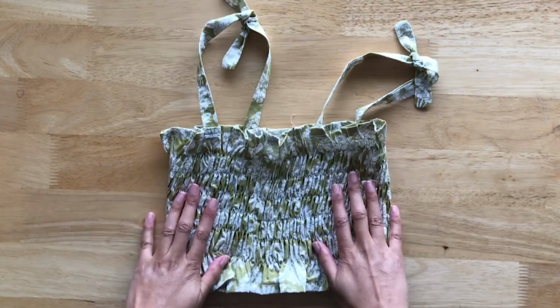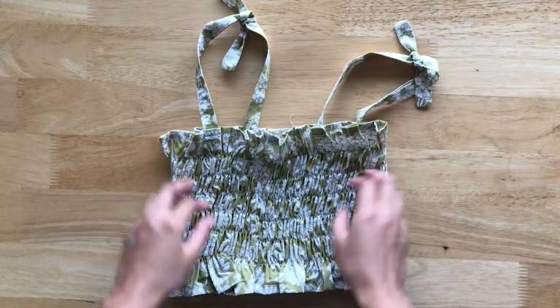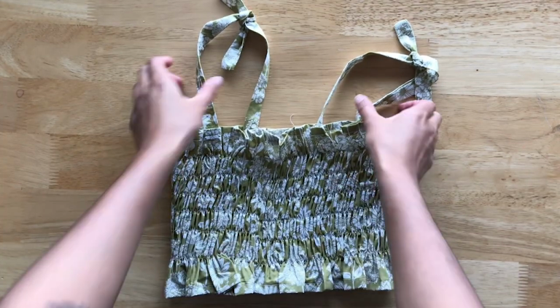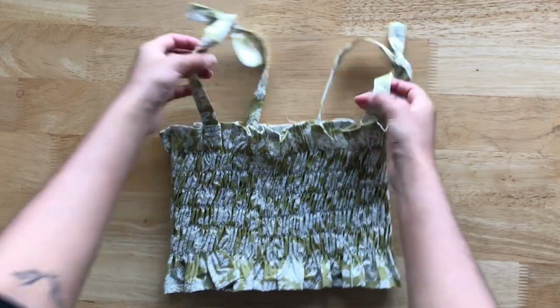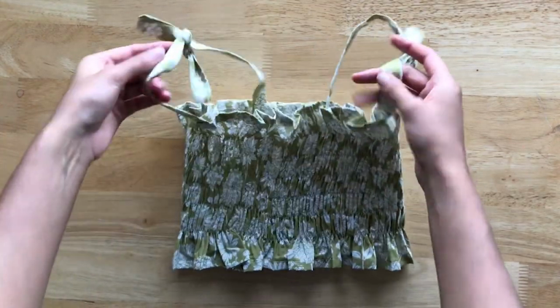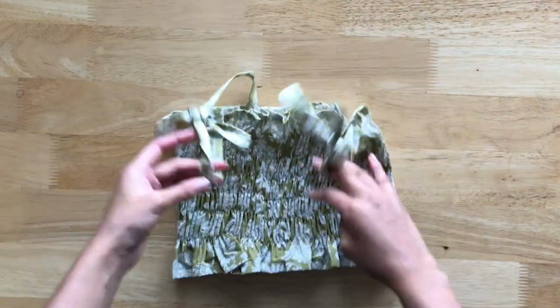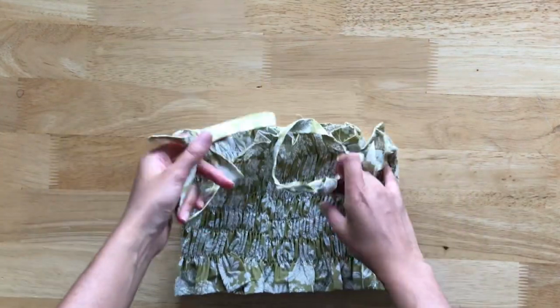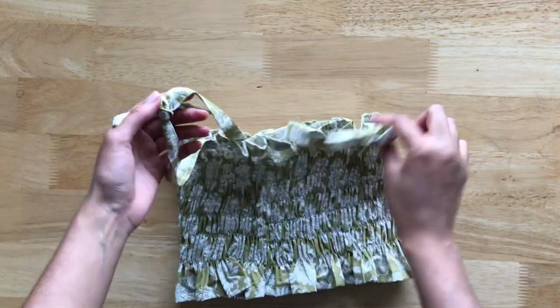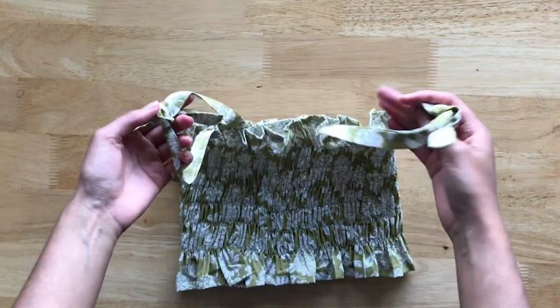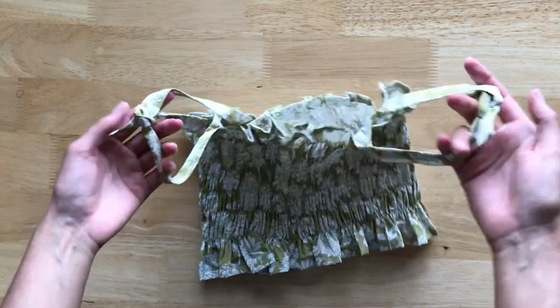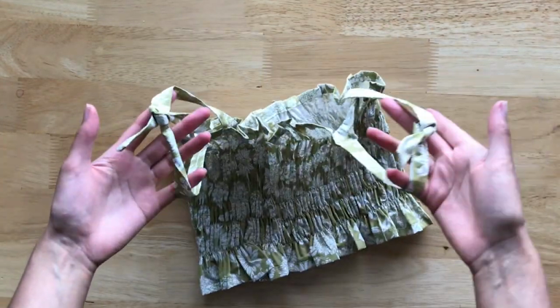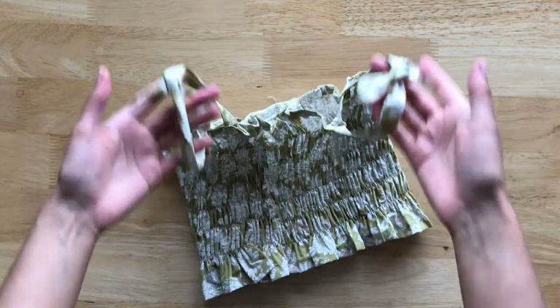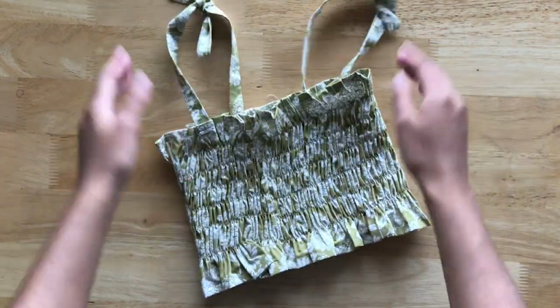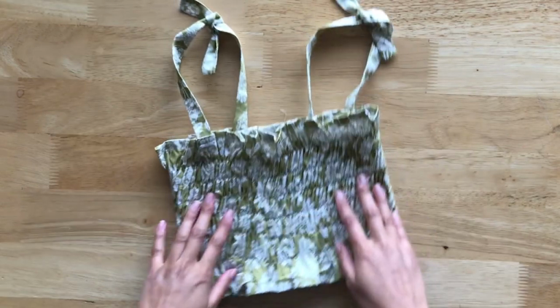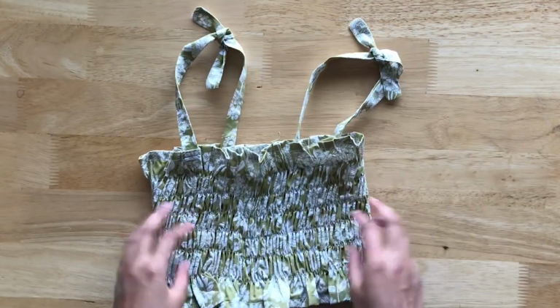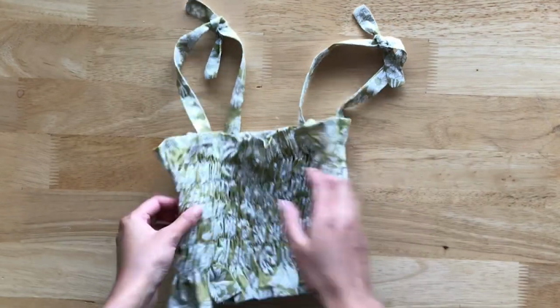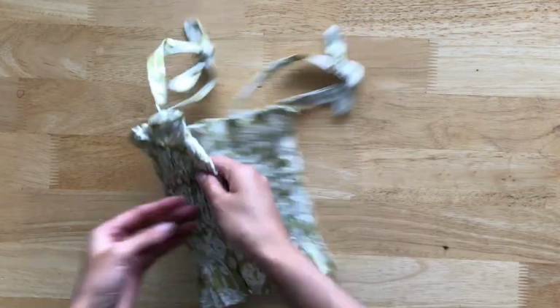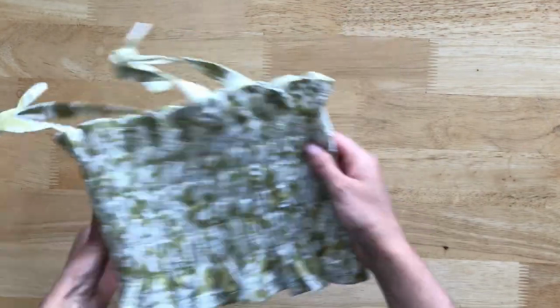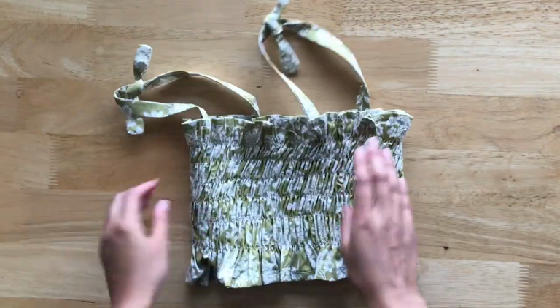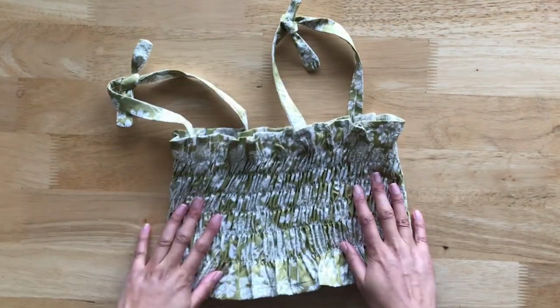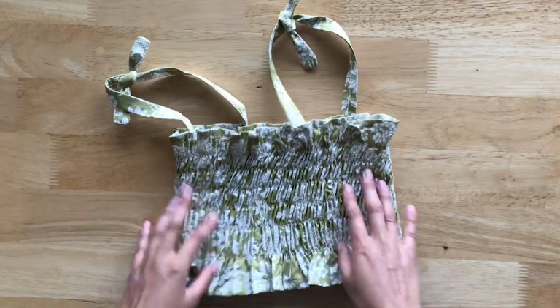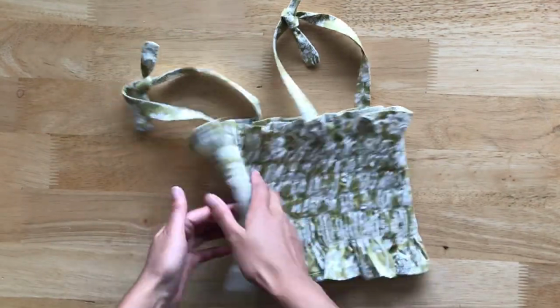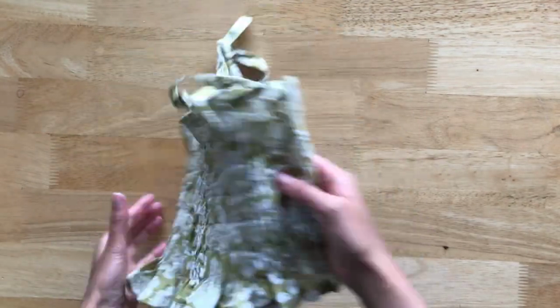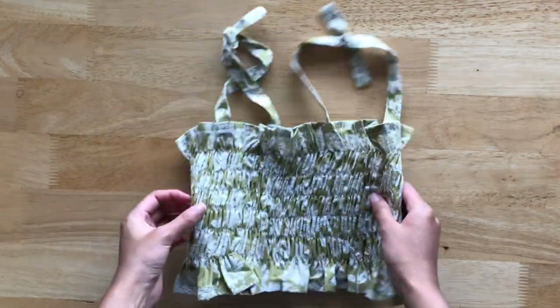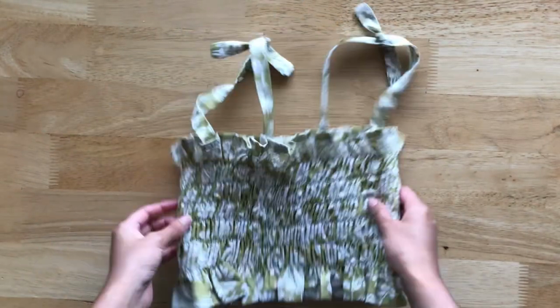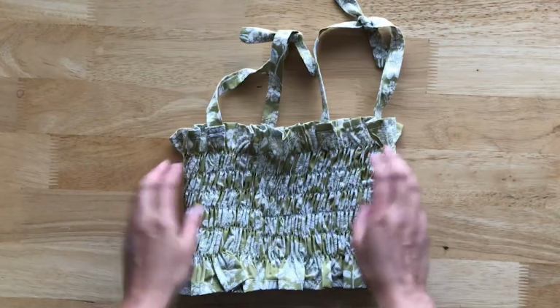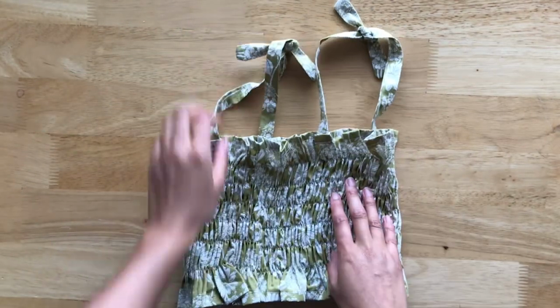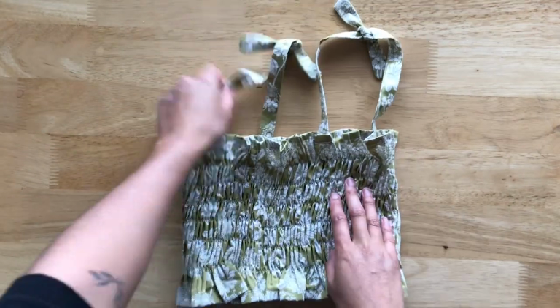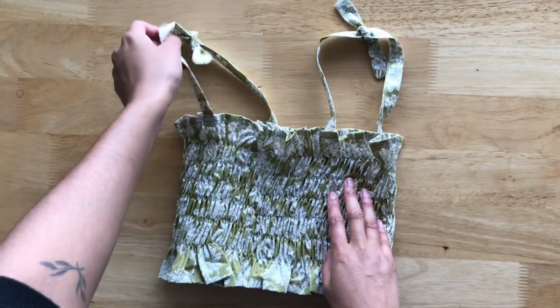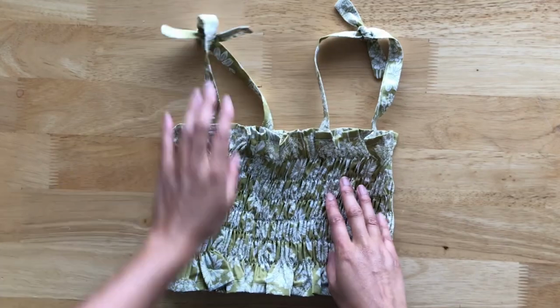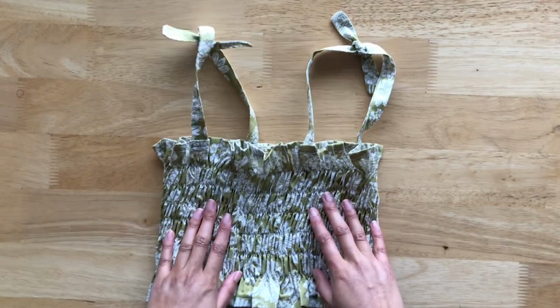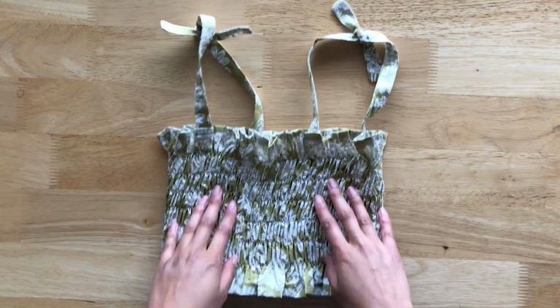This is the finished top. I've tied the straps on and they look really cute. I really hope you liked this tutorial. Please like this video and subscribe to my channel.